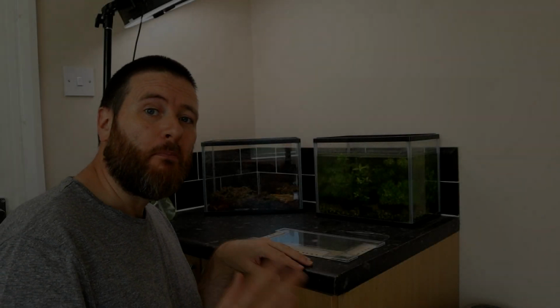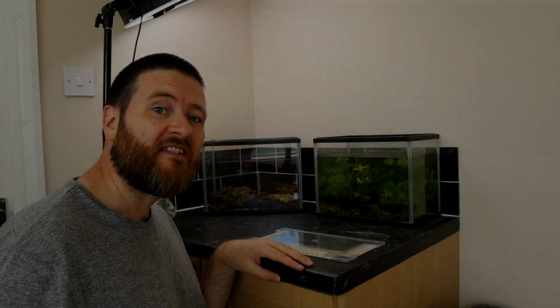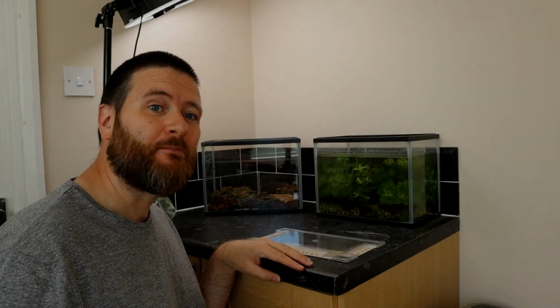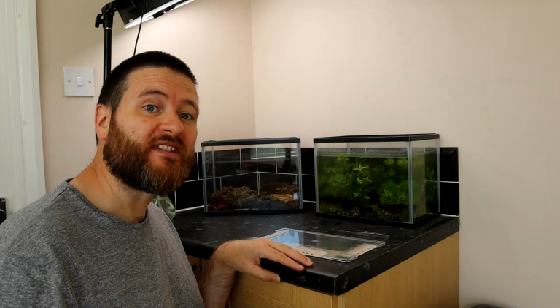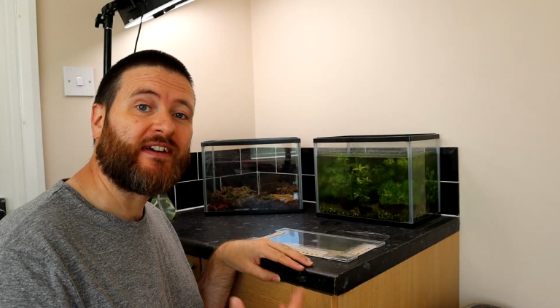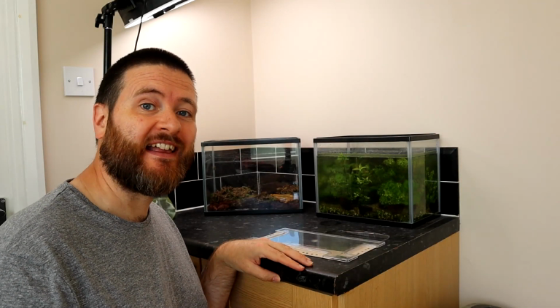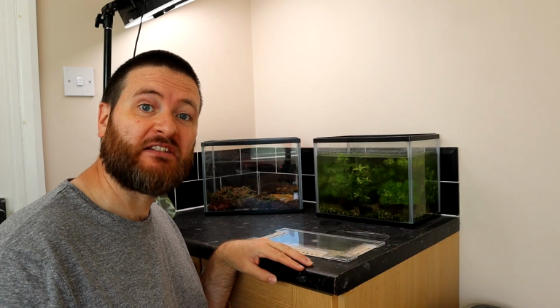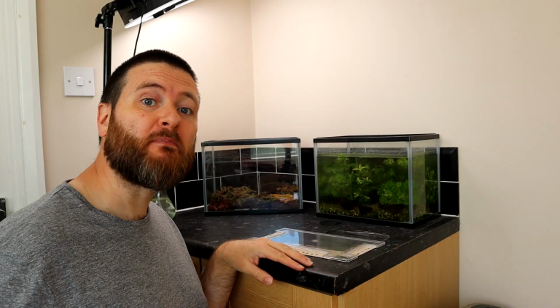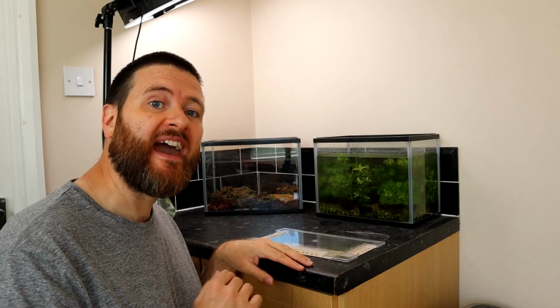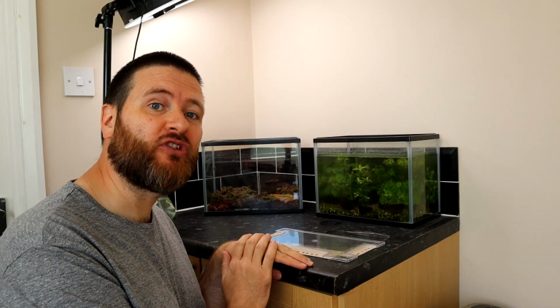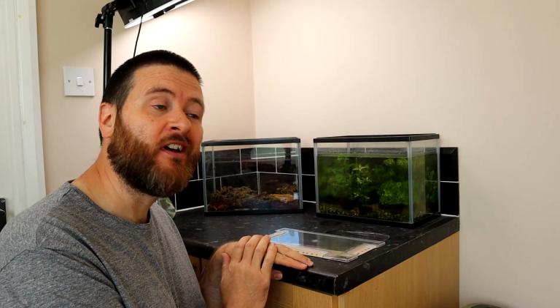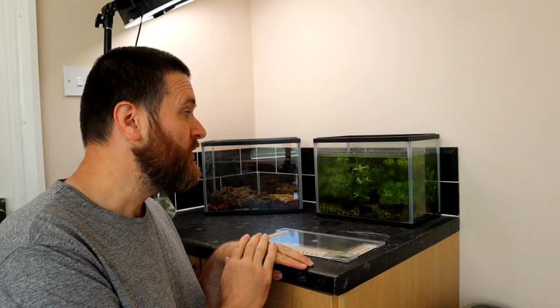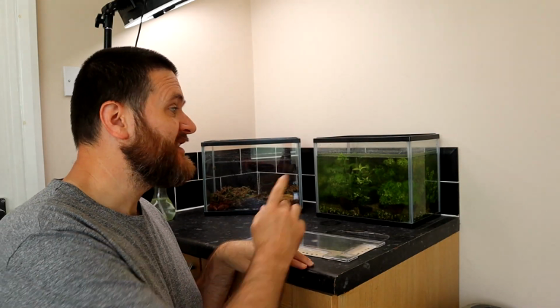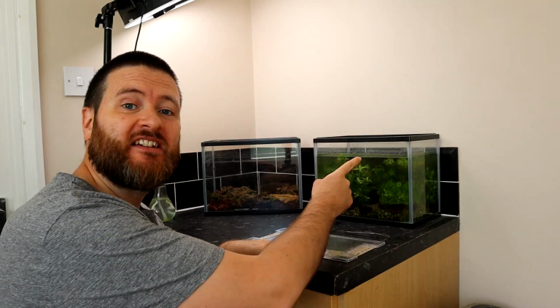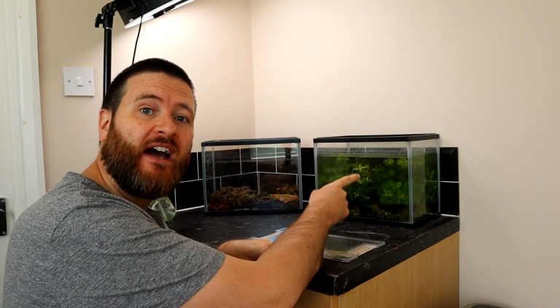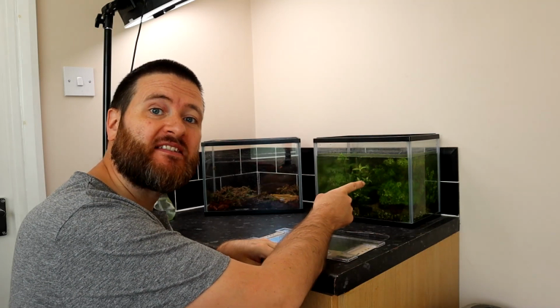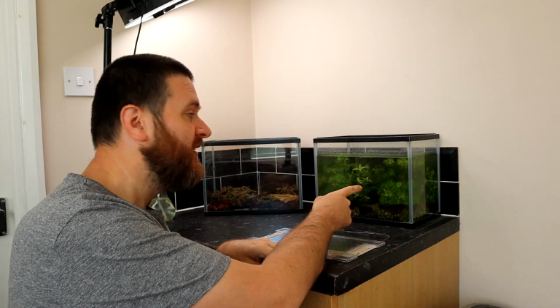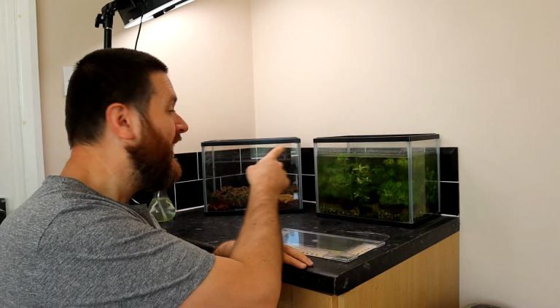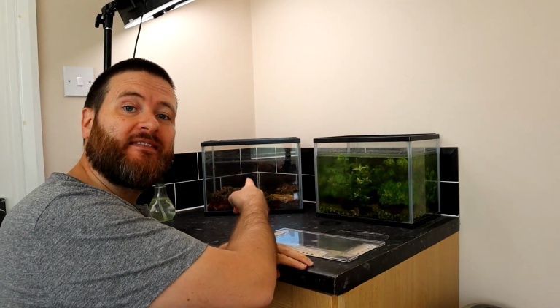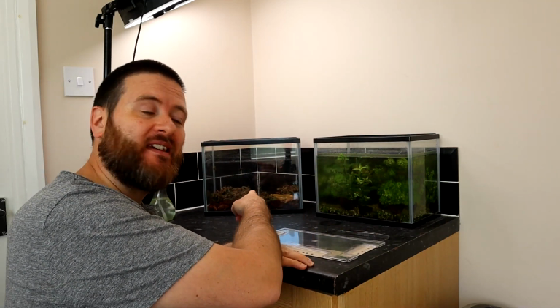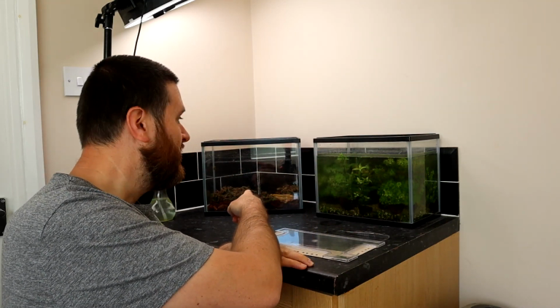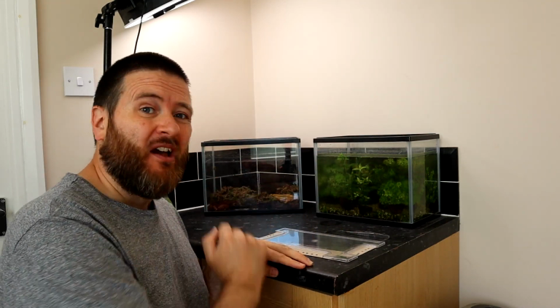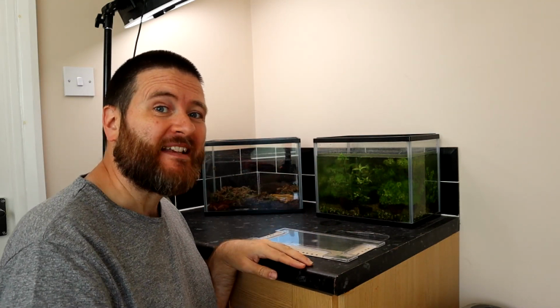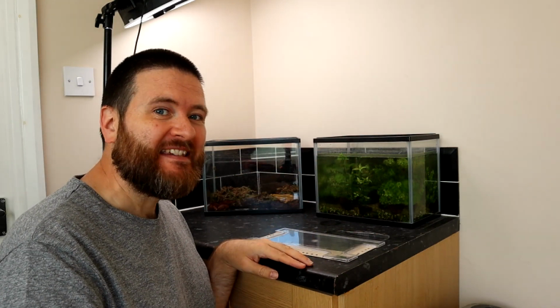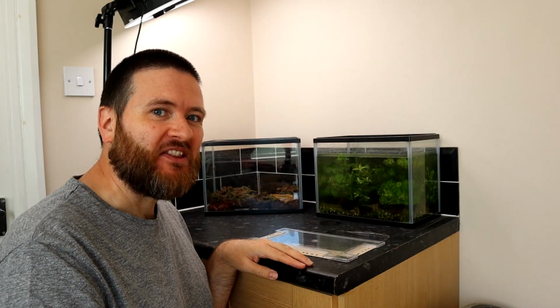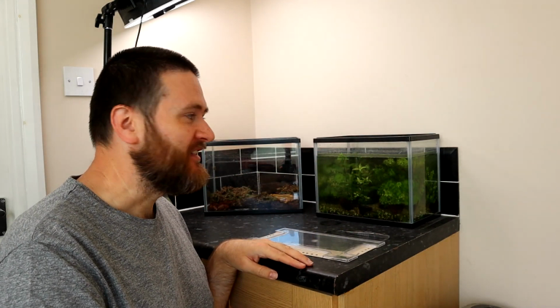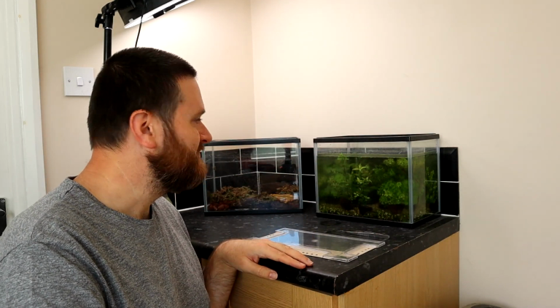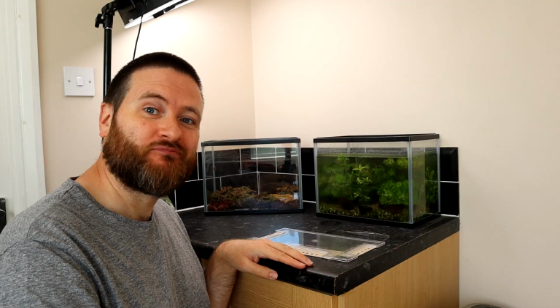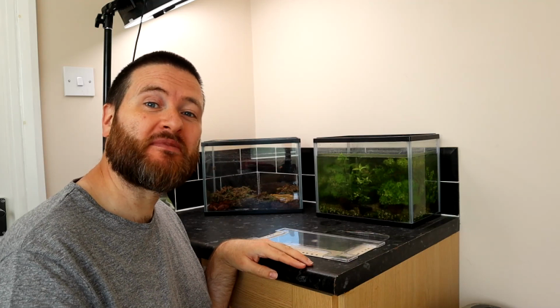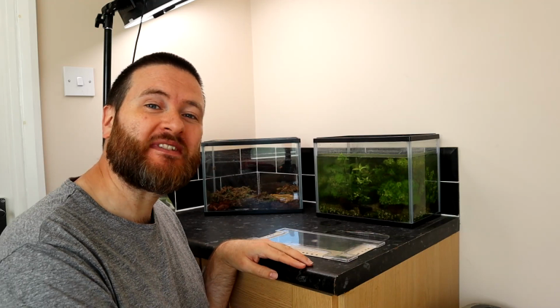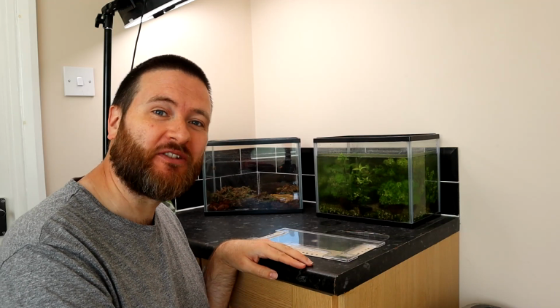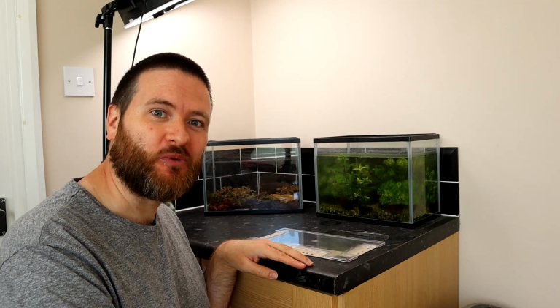Many of the tadpoles are now gaining their legs, both back and front, which means they'll need to come out of this tank and into this tank. That's easier said than done. Welcome to this week's episode of Frogwatch.